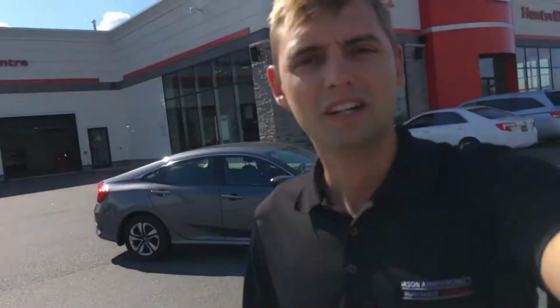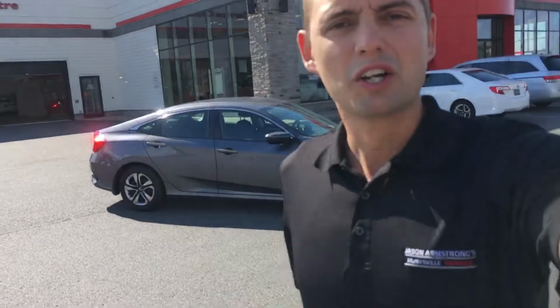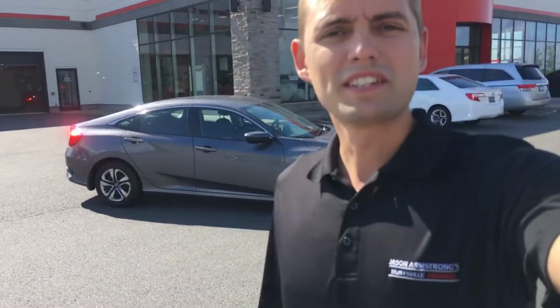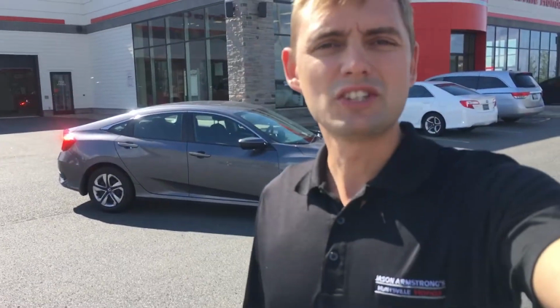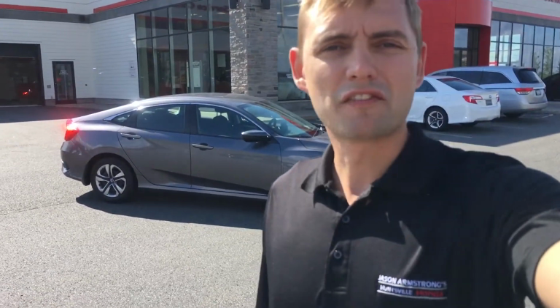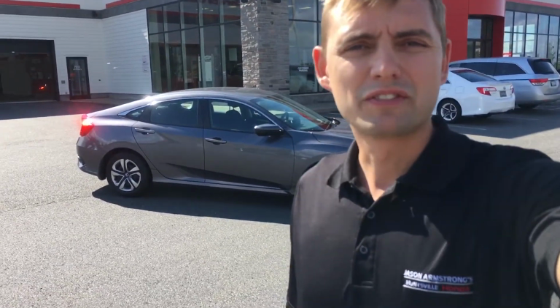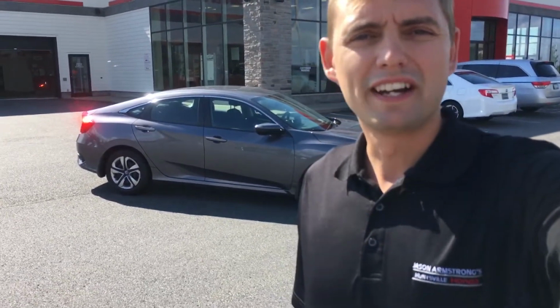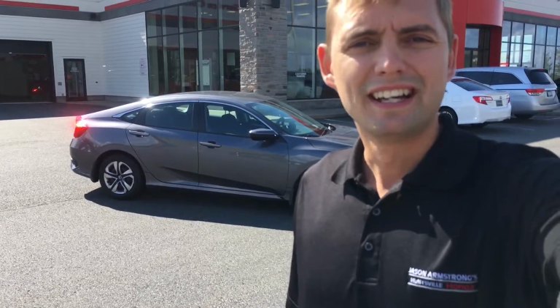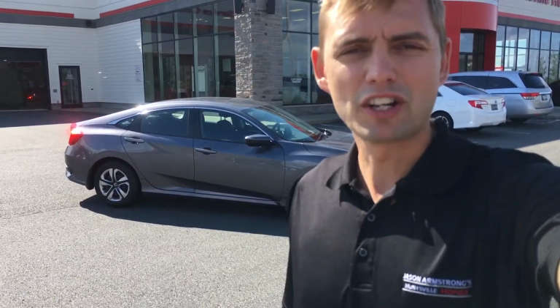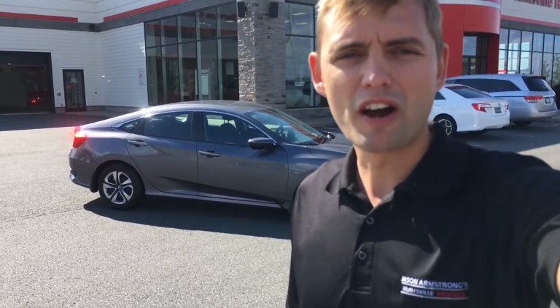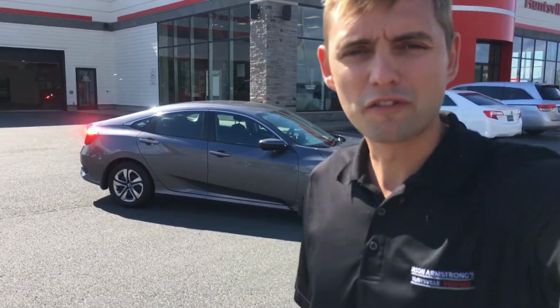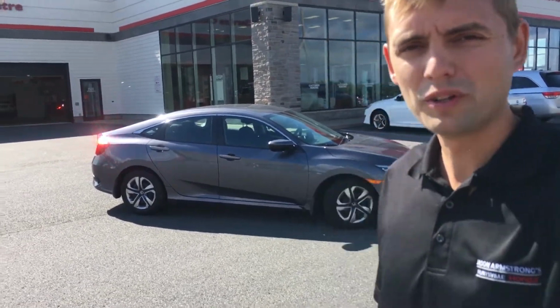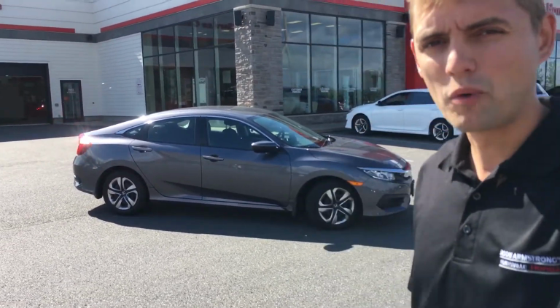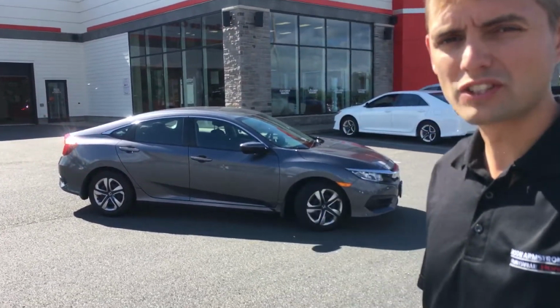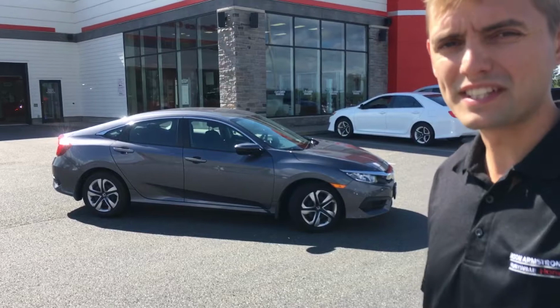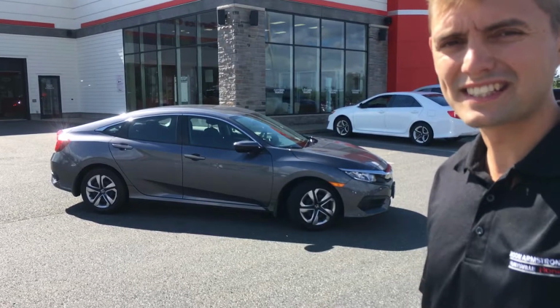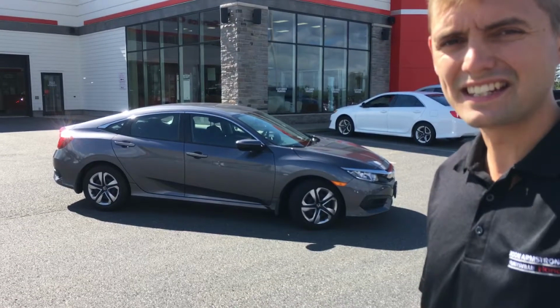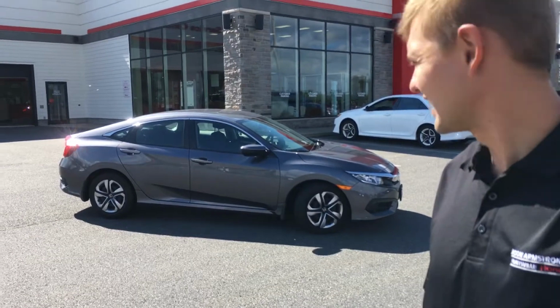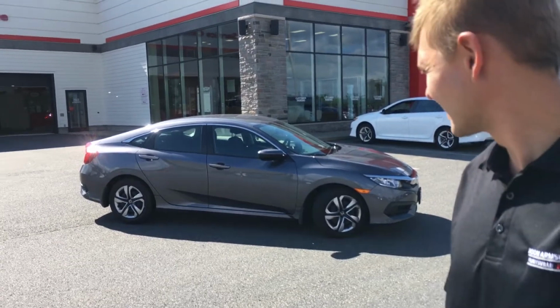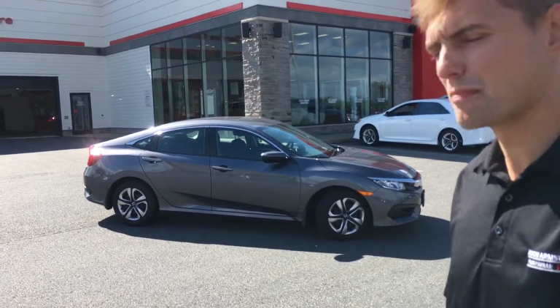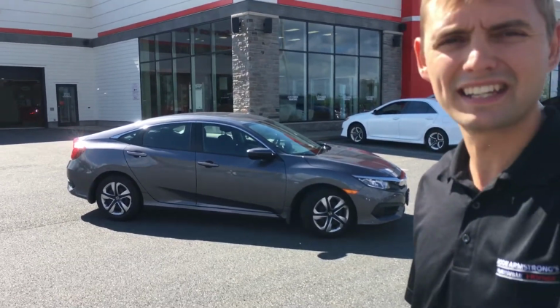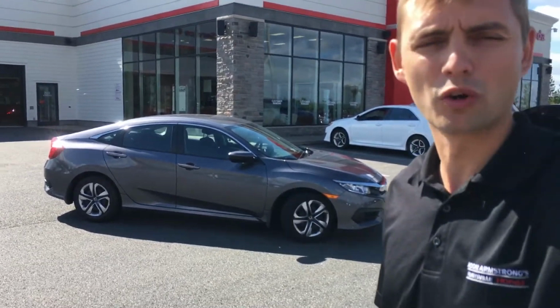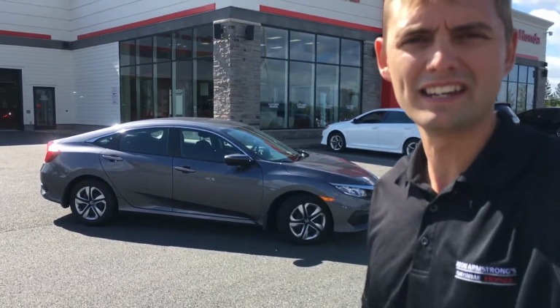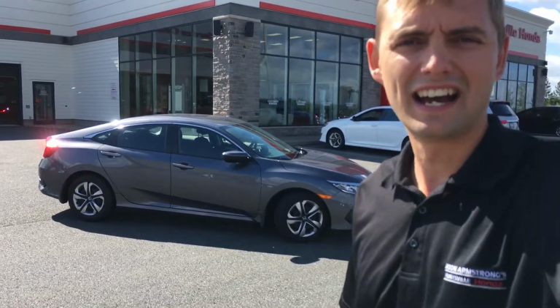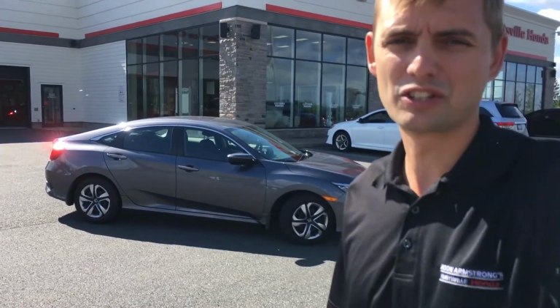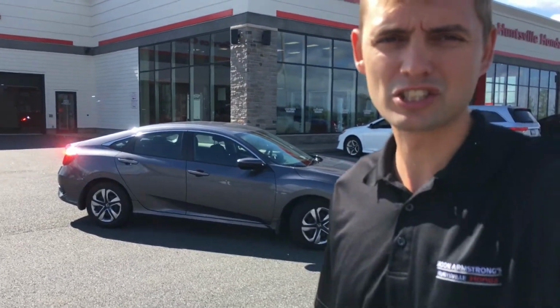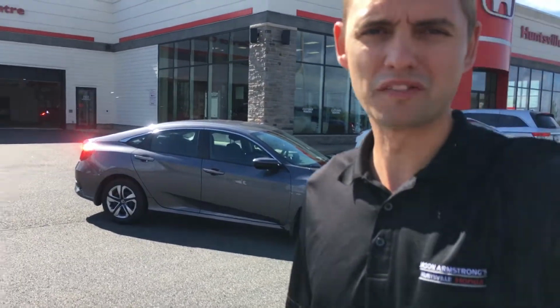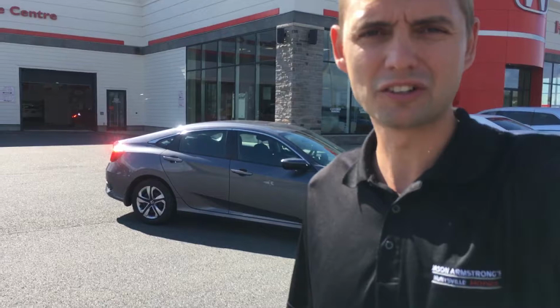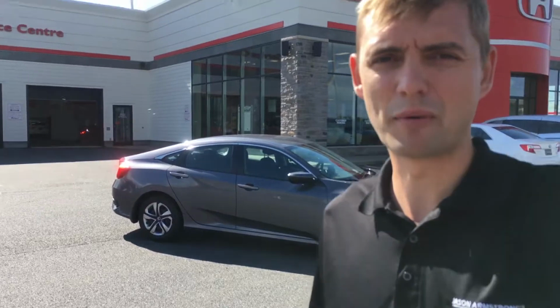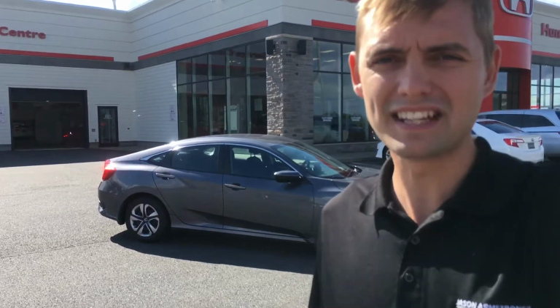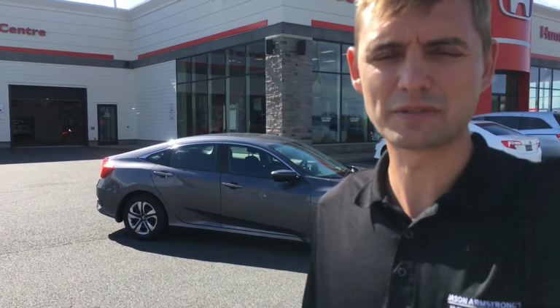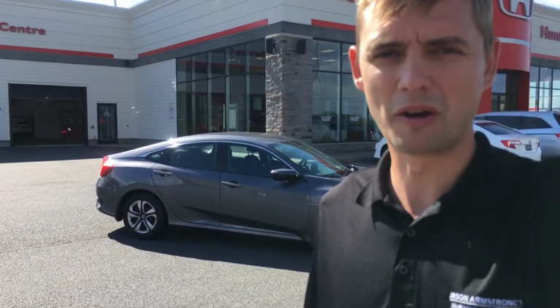Good morning Stephen, Sean here from Huntsville Honda. I've got a good thought here for you. We've got a 2016 Civic LX automatic in grey — it's our service loaner vehicle so it's got about 18,000 kilometers.